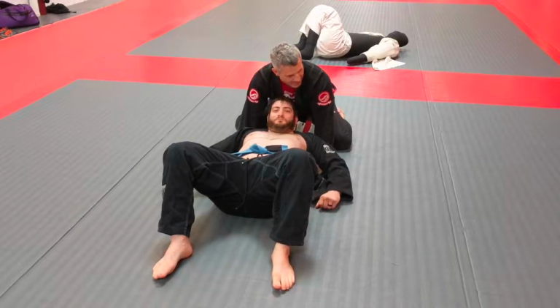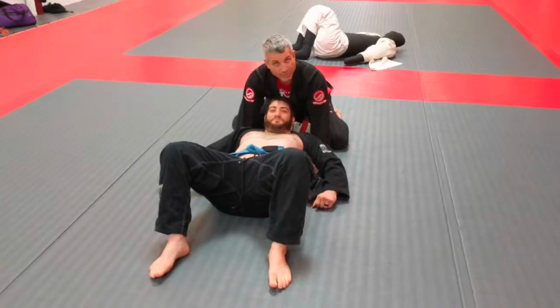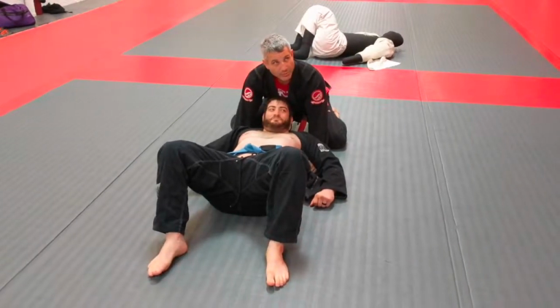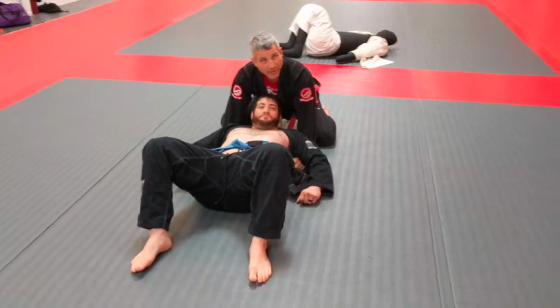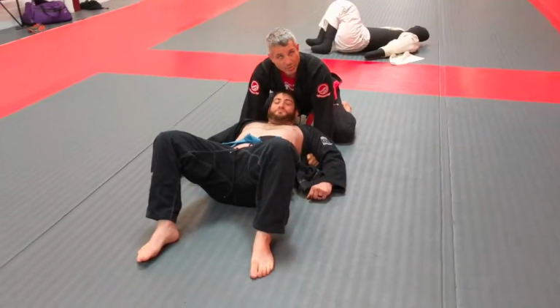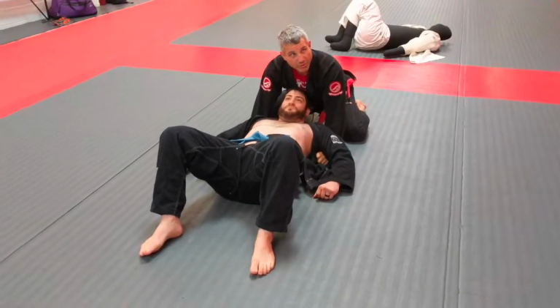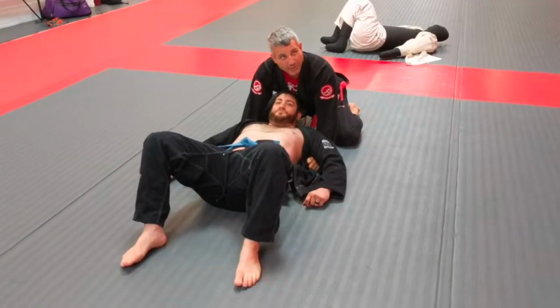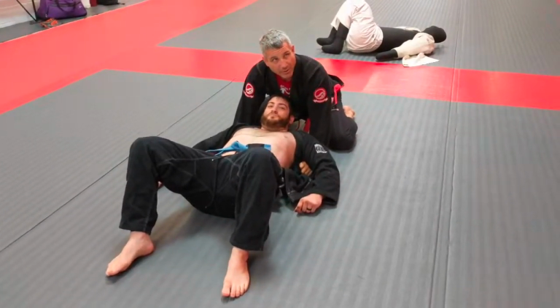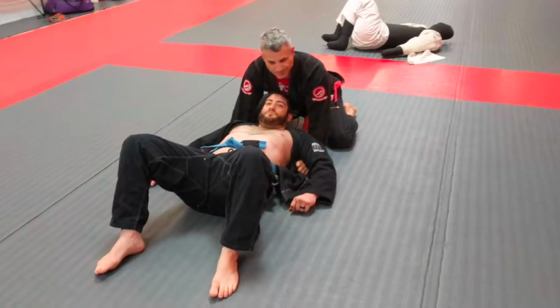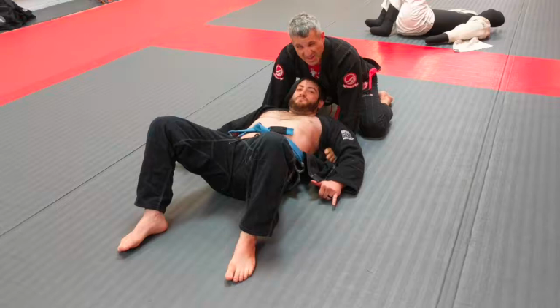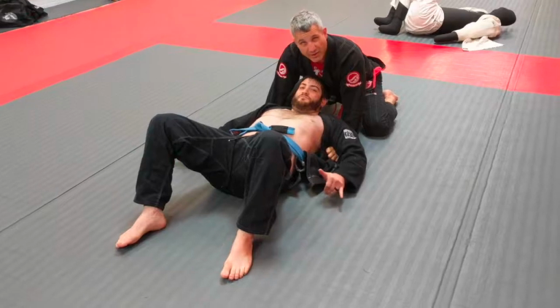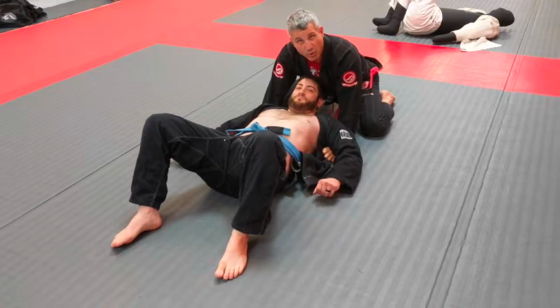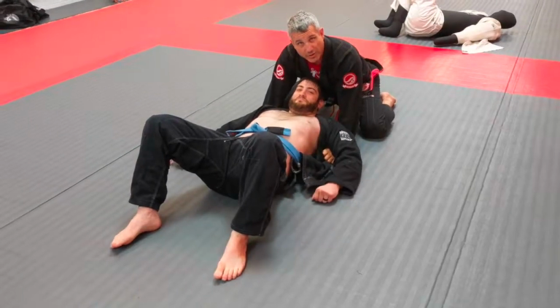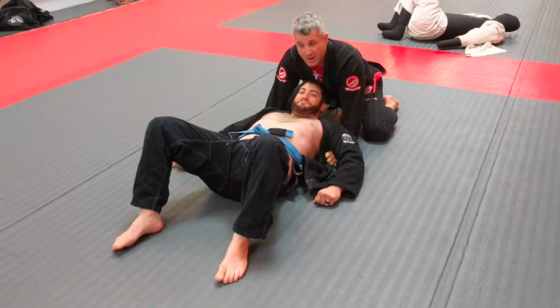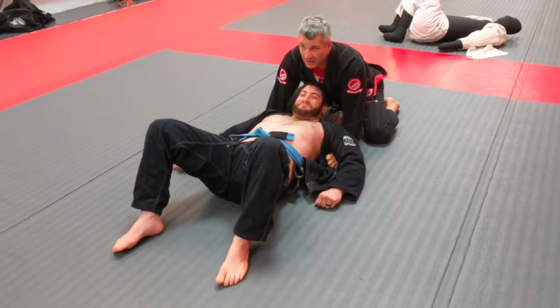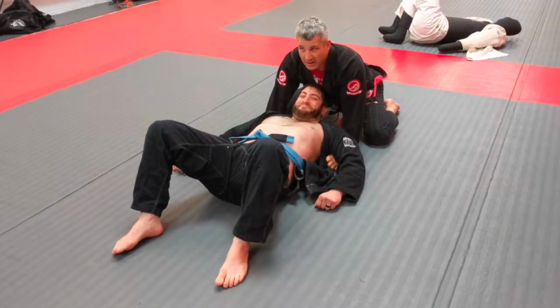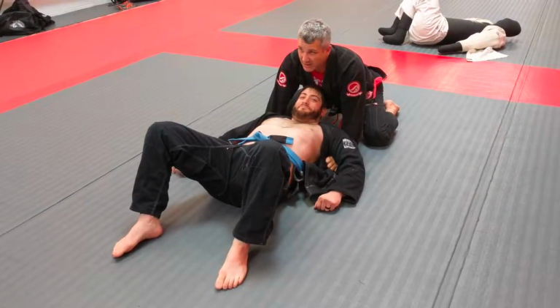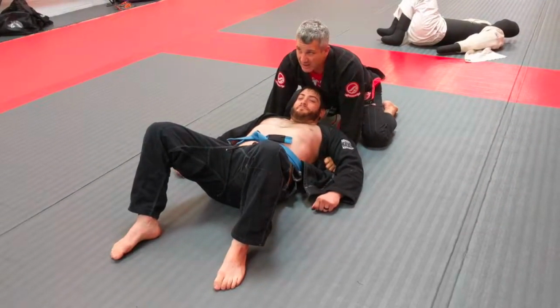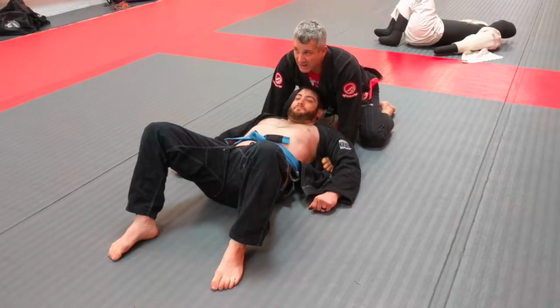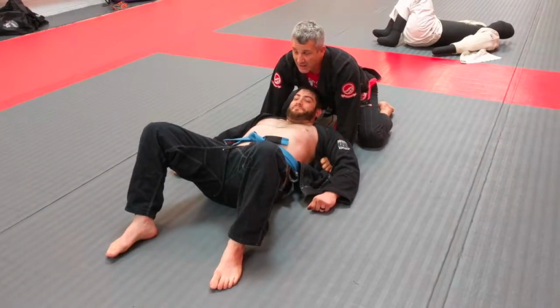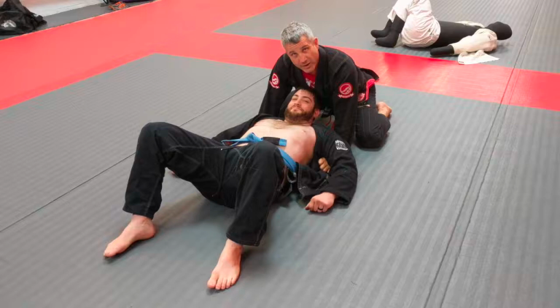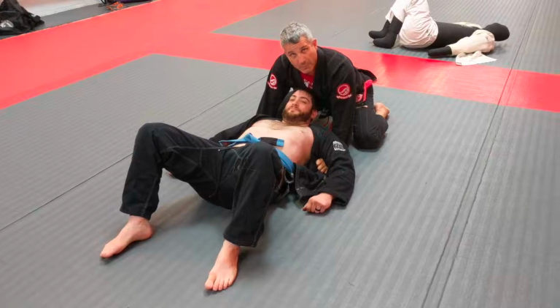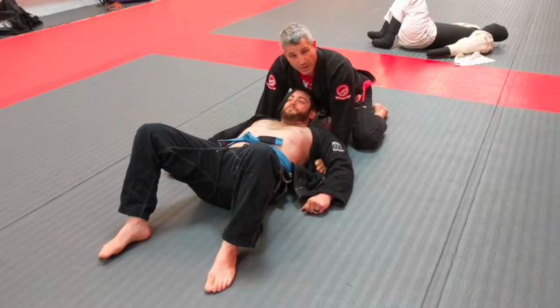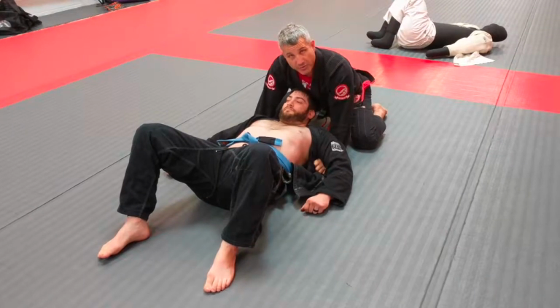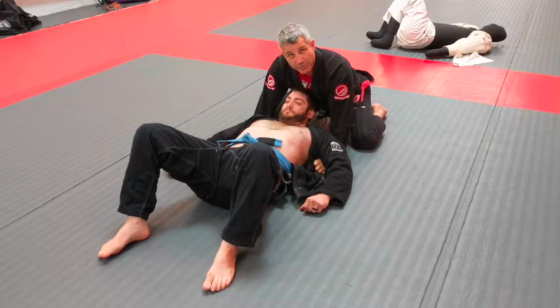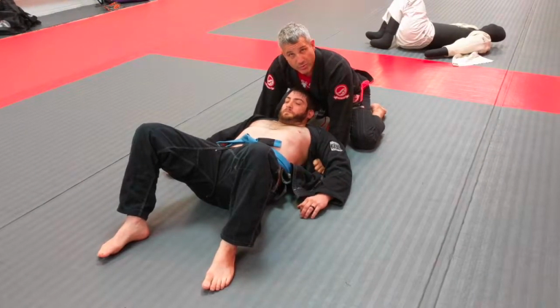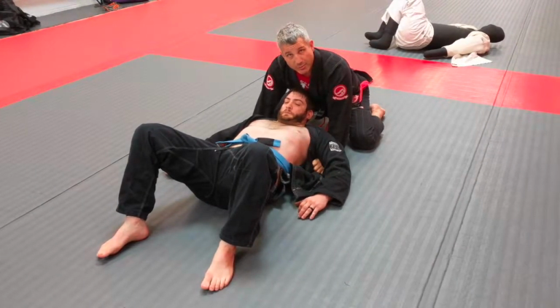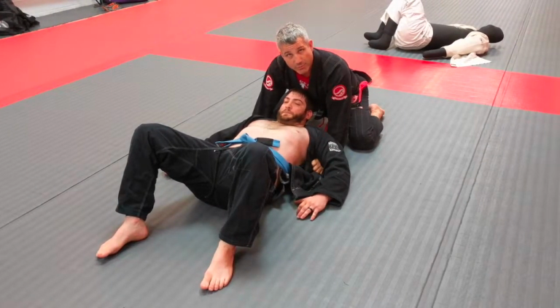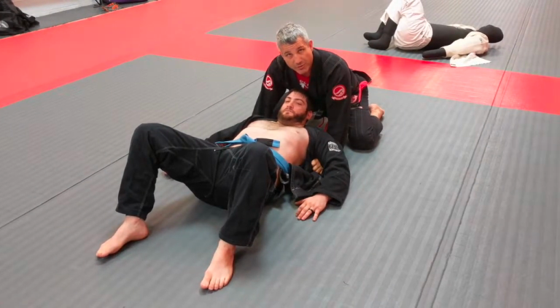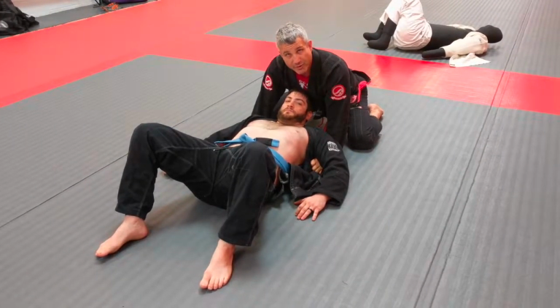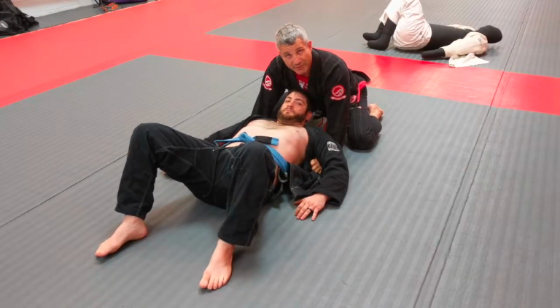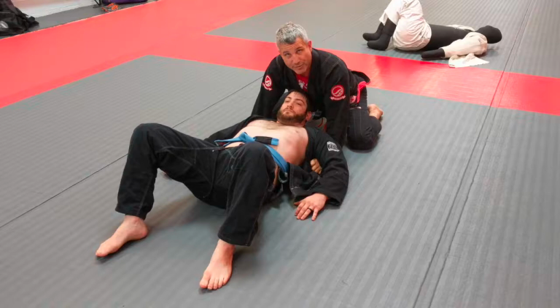We're in this modified north-south position with the lapels — a very patrolling position. That's a precept of Jiu Jitsu: position before submission. So this is definitely position.